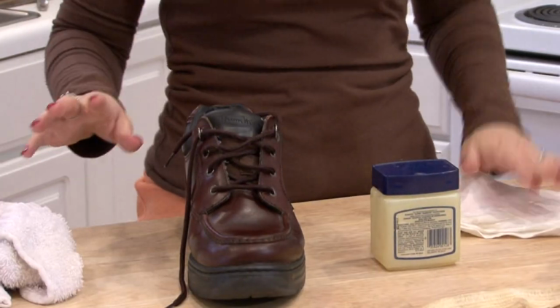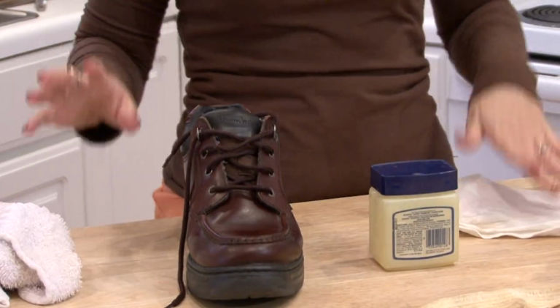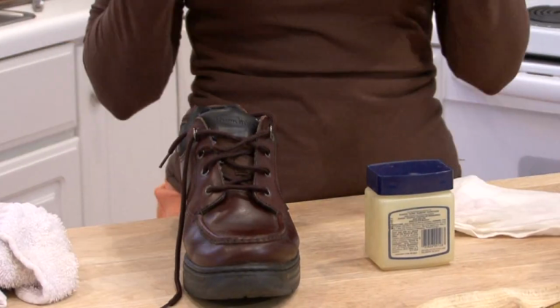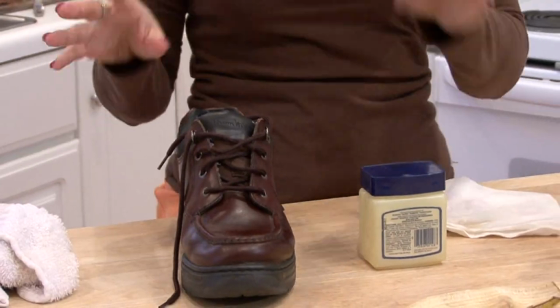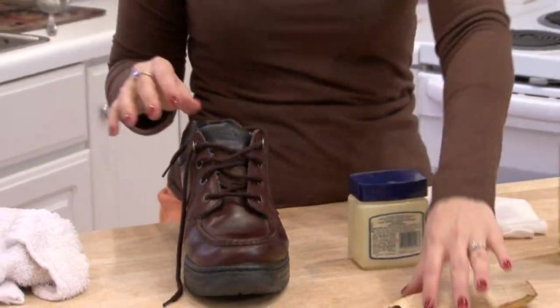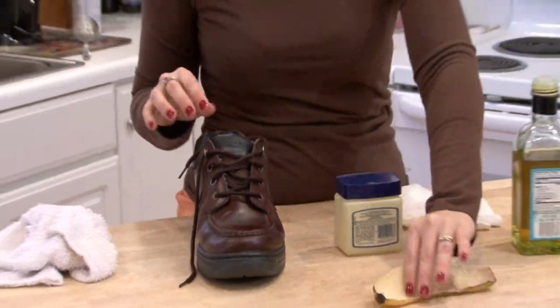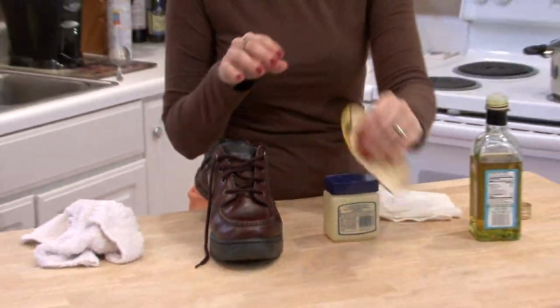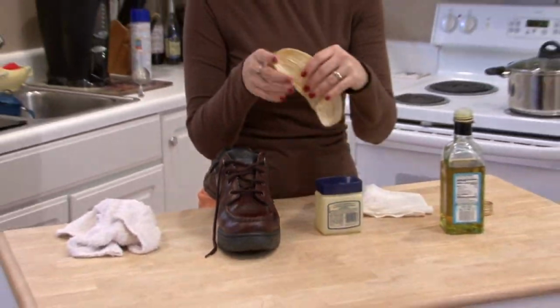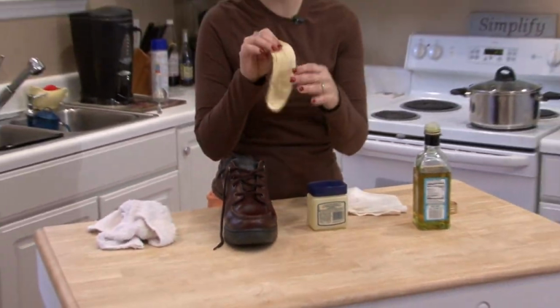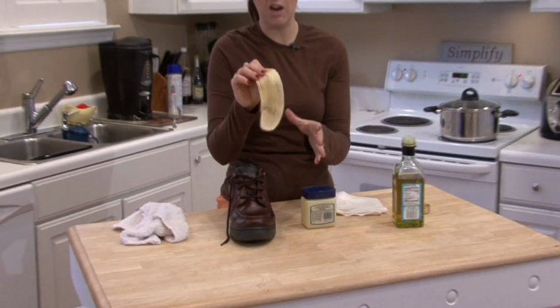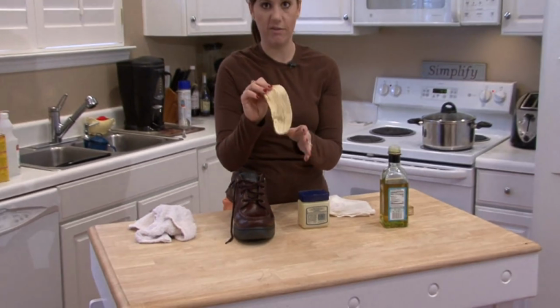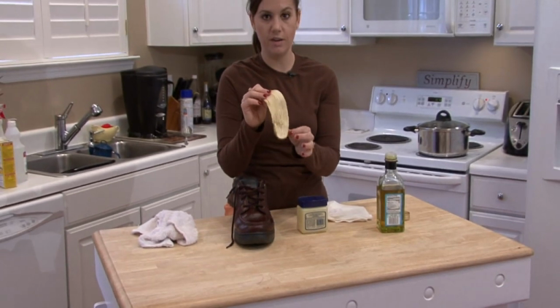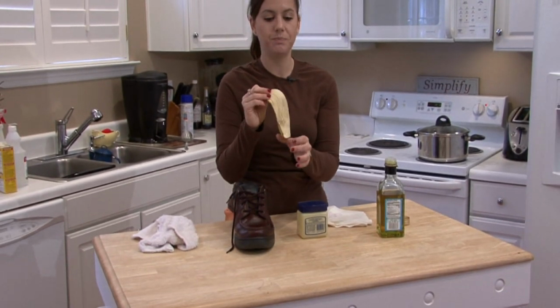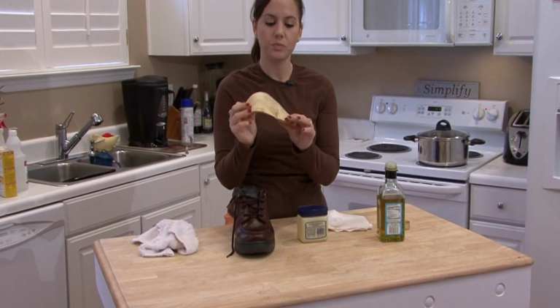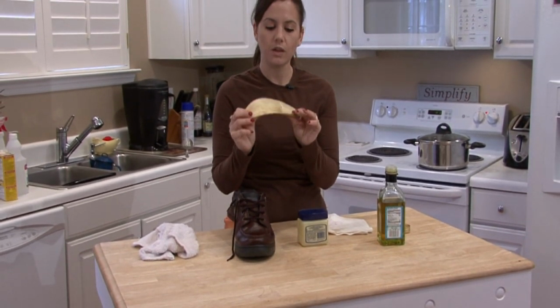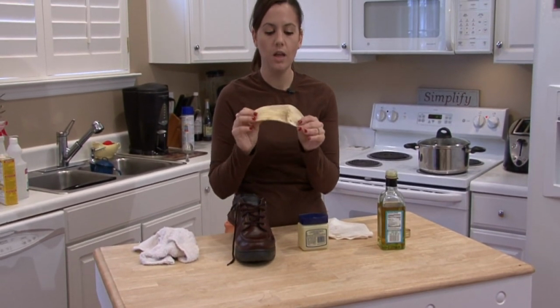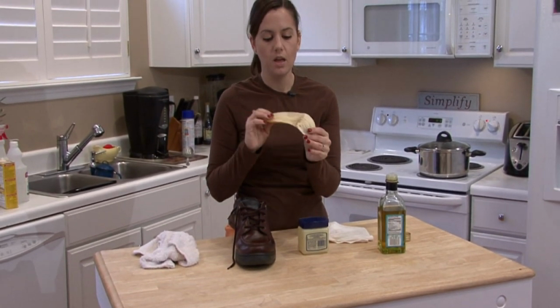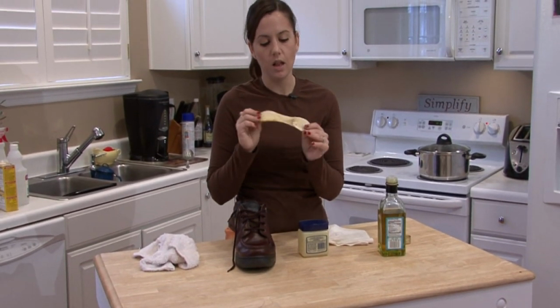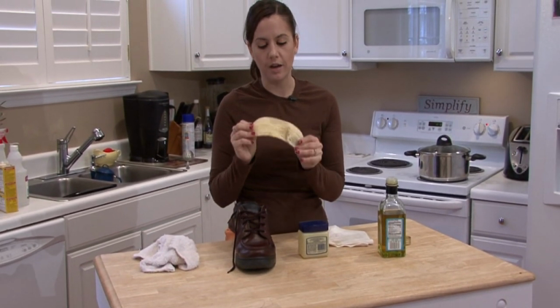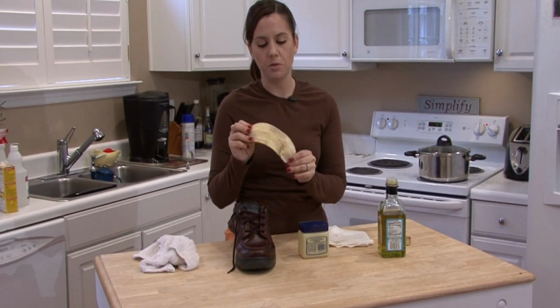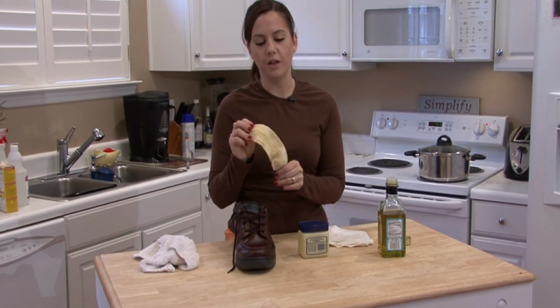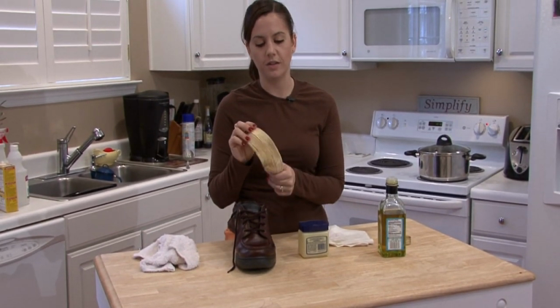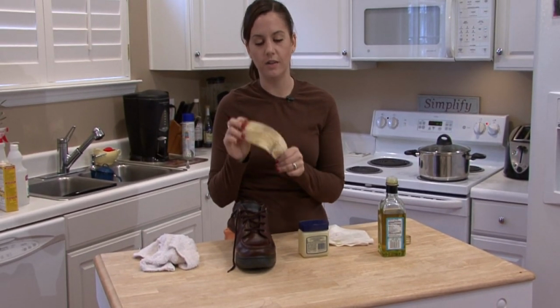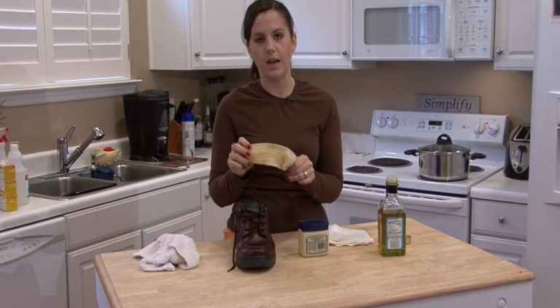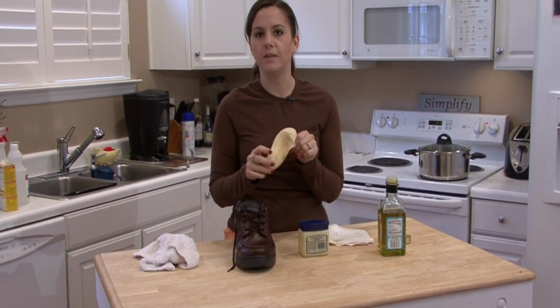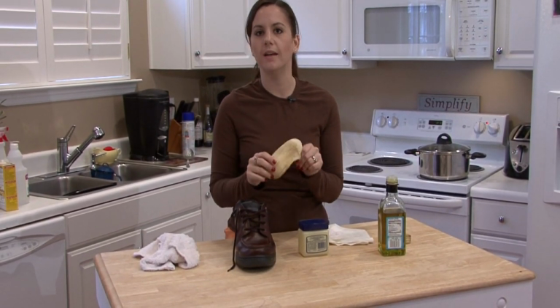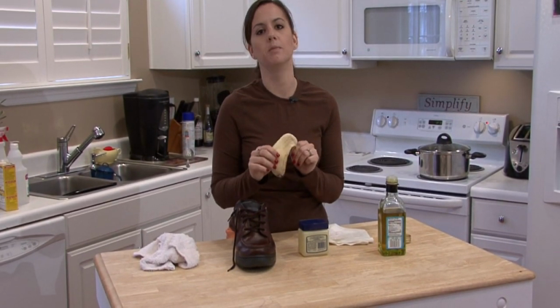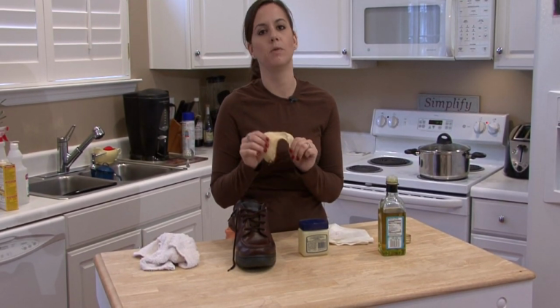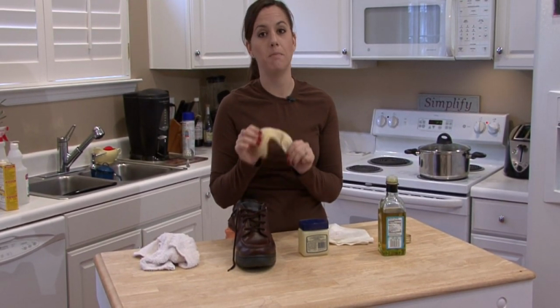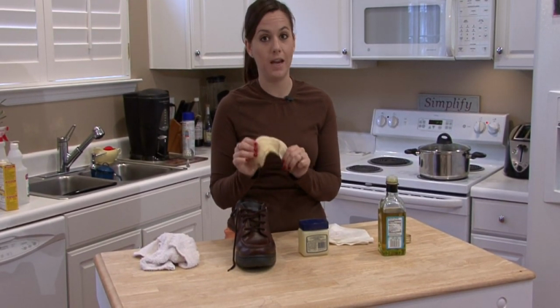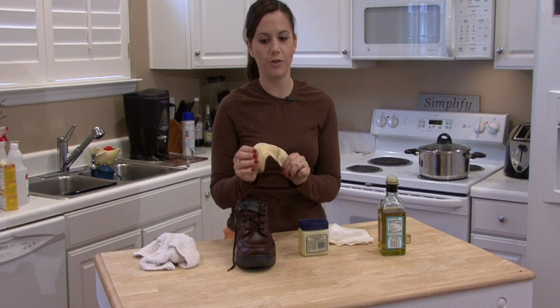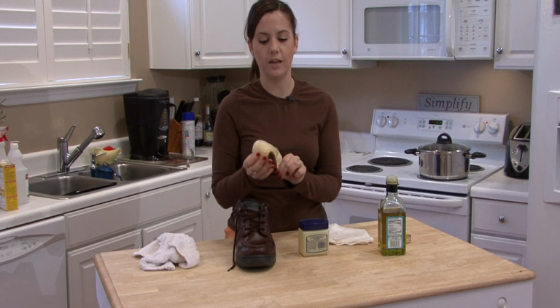Next, you can grab a banana peel if you have one. A lot of shoe polishes contain potassium — that's one of the main ingredients.